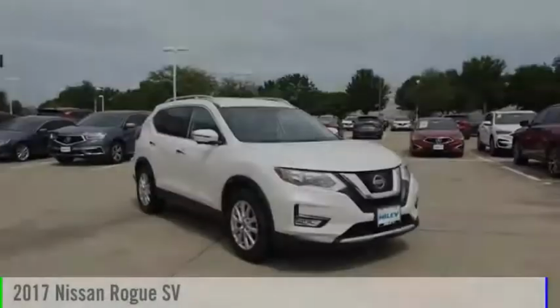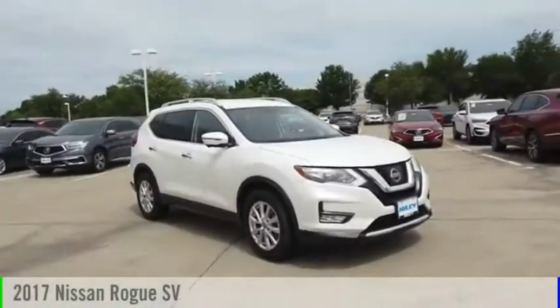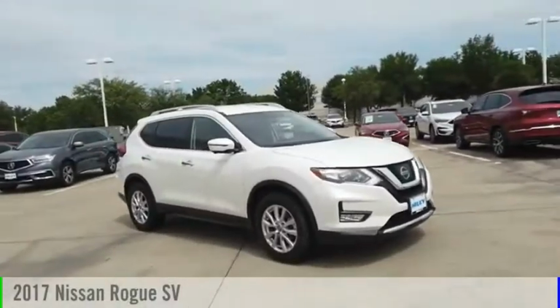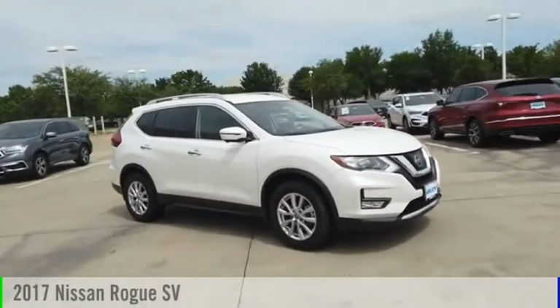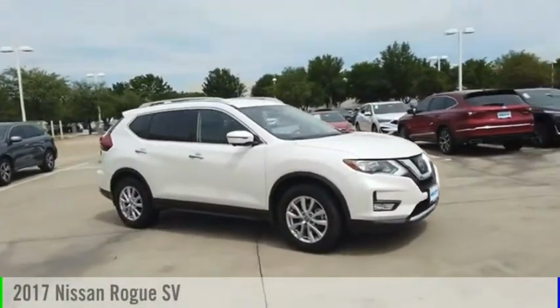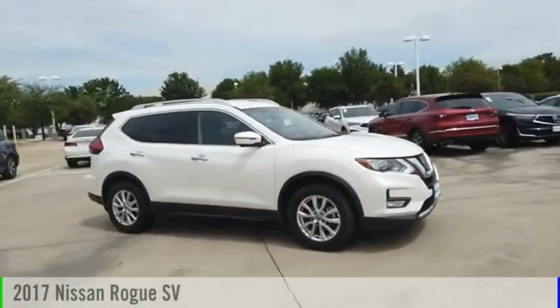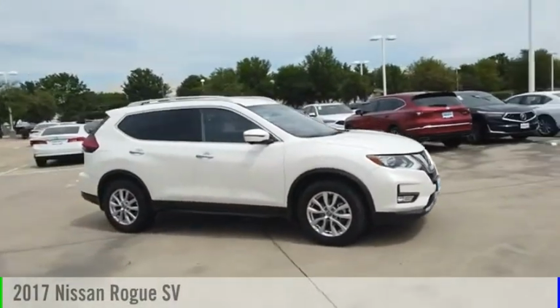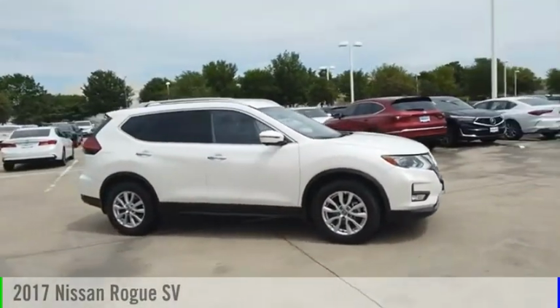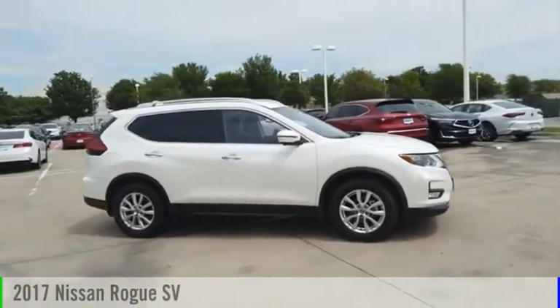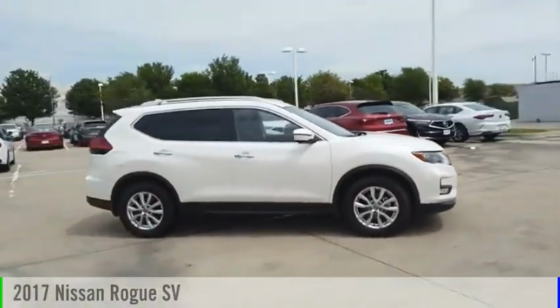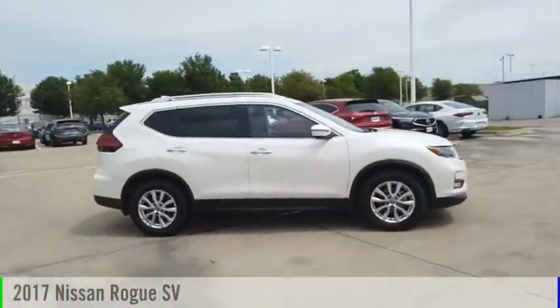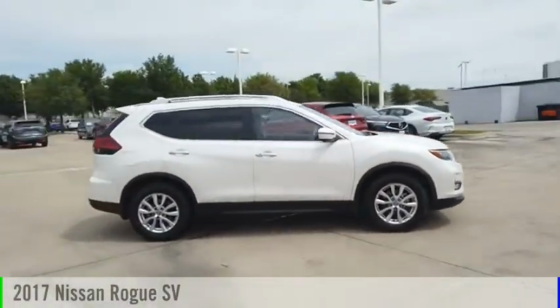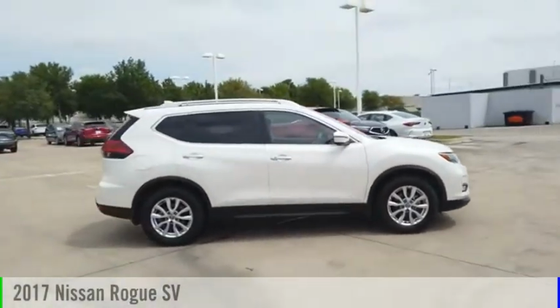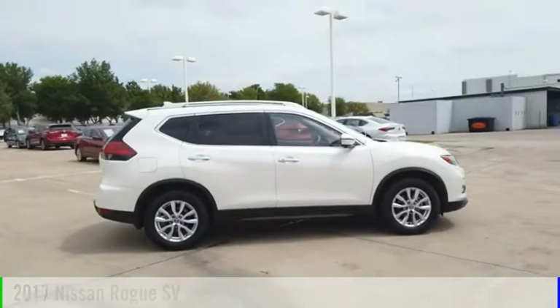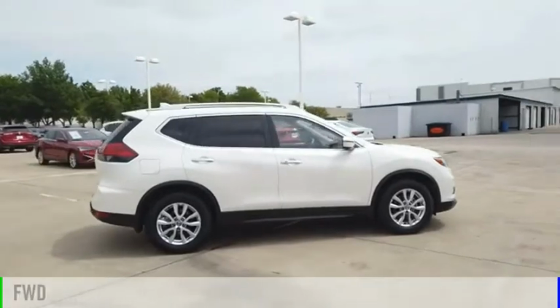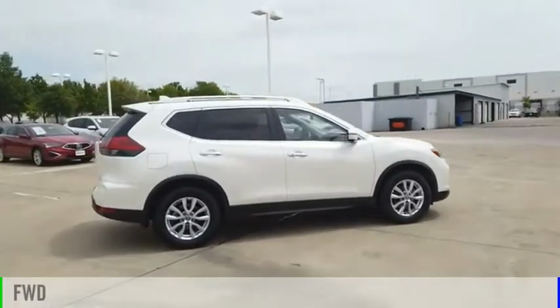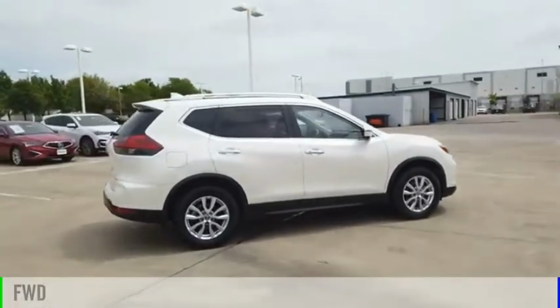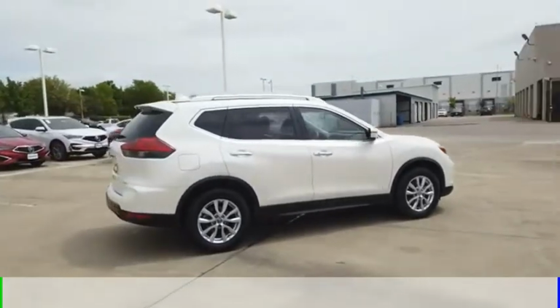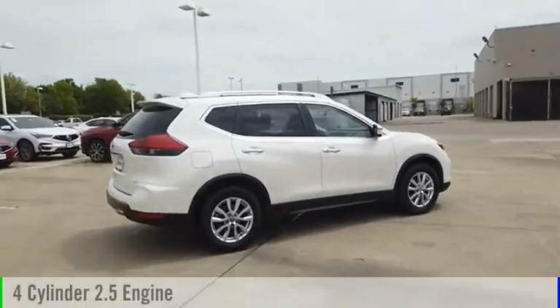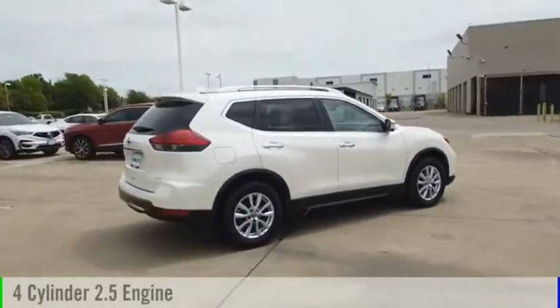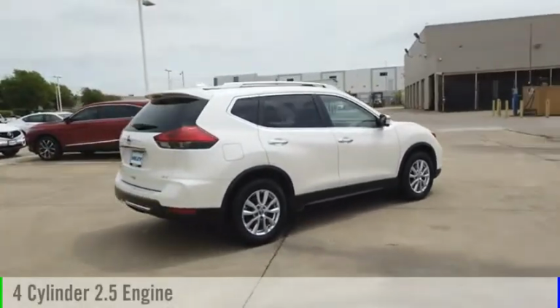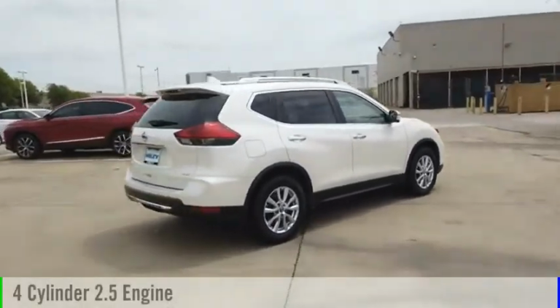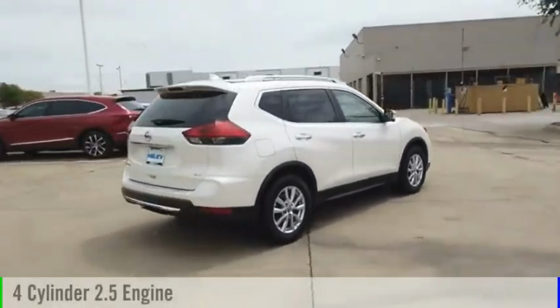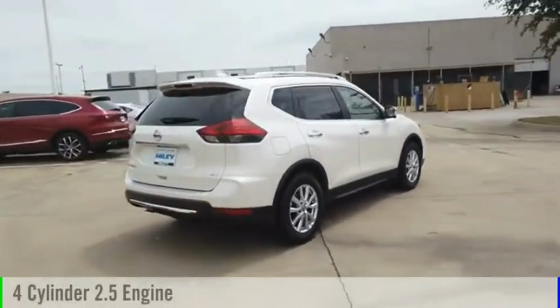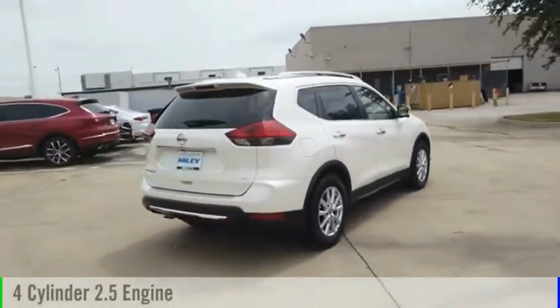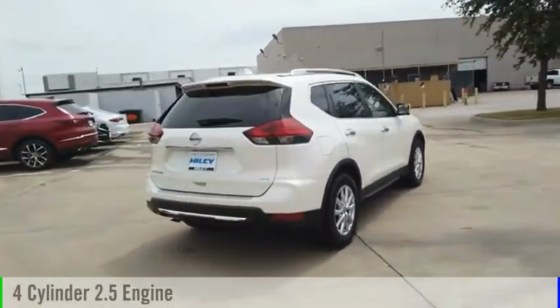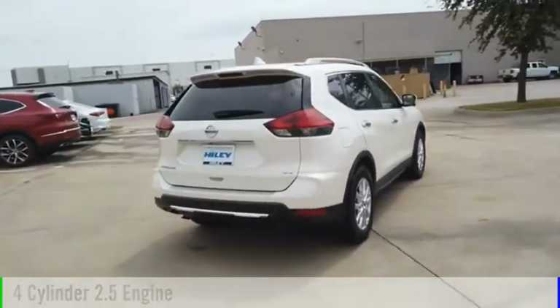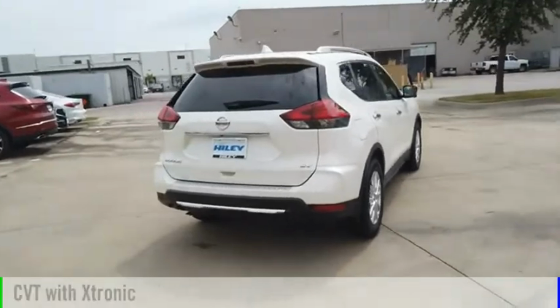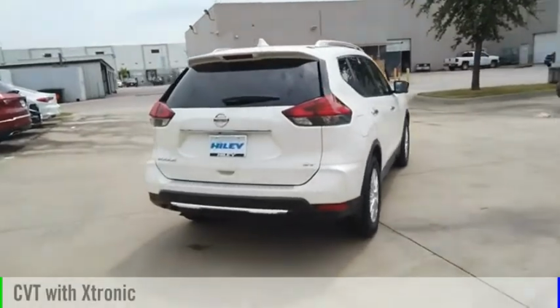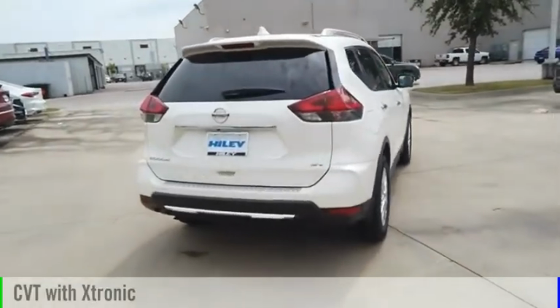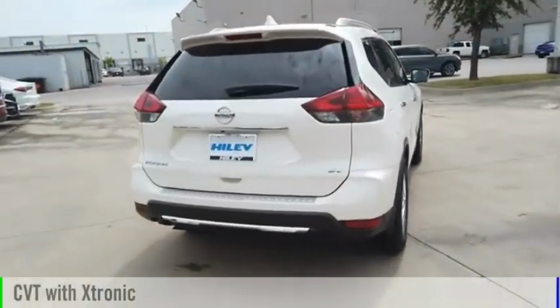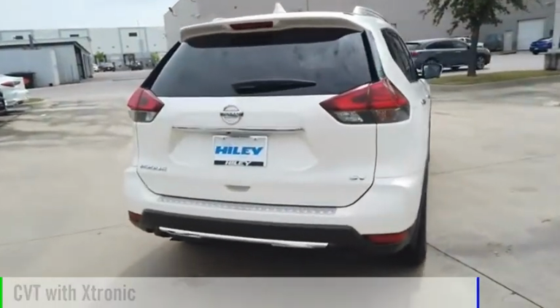You are going to love the 2017 Rogue. This vehicle is powered by a front-wheel drive, four-cylinder, 2.5-liter engine, and comes with a continuously variable transmission.